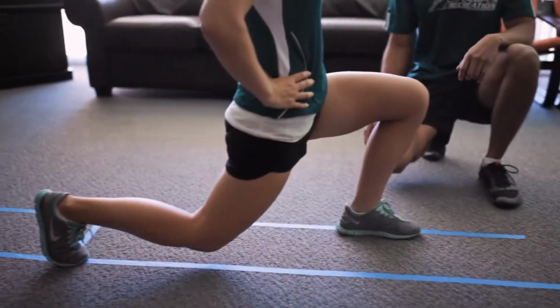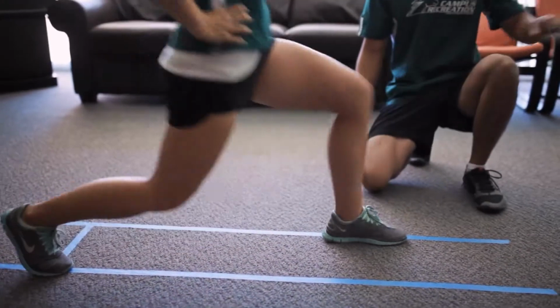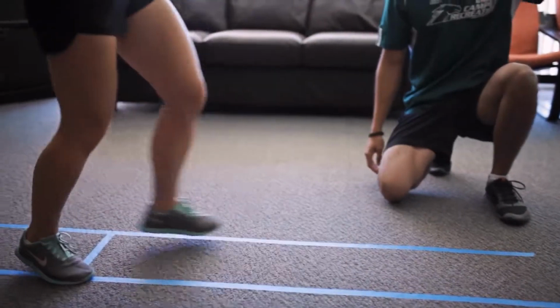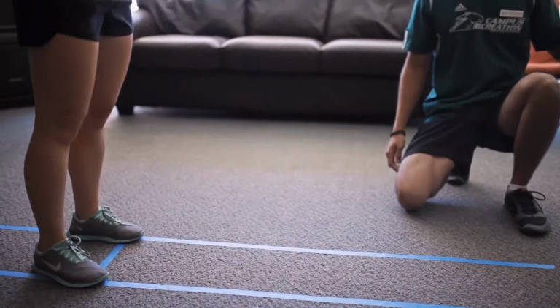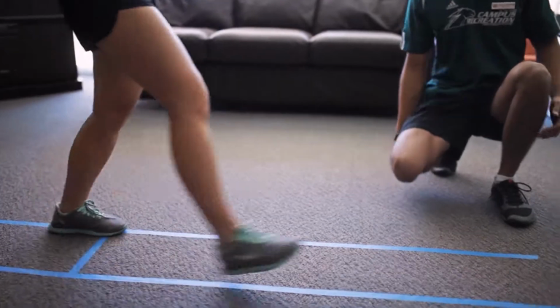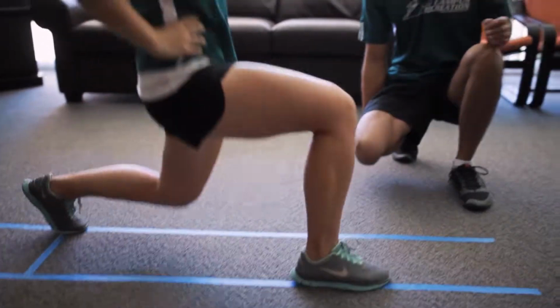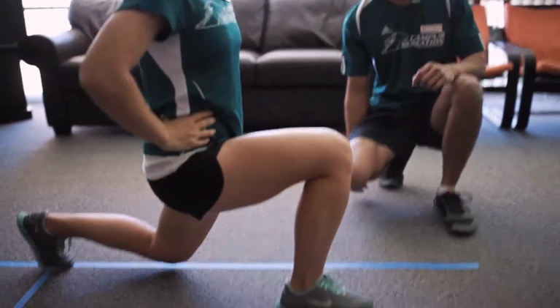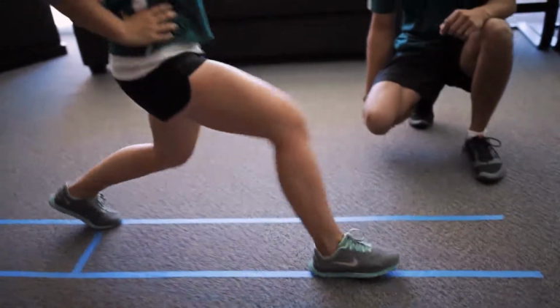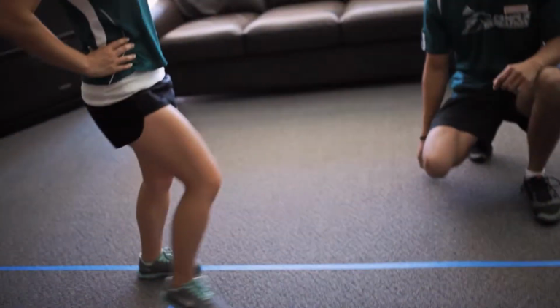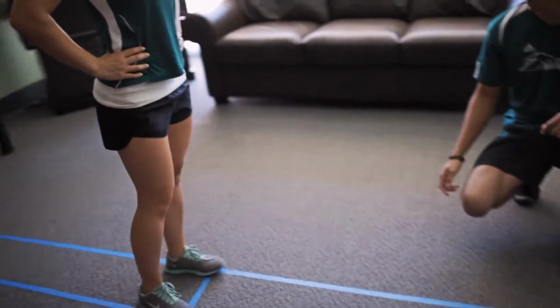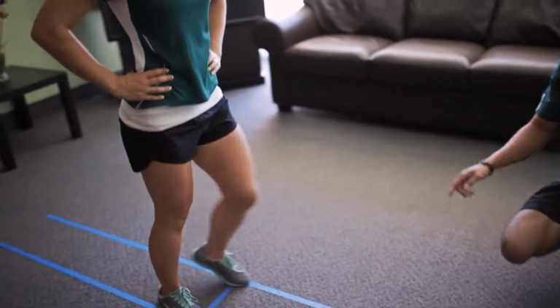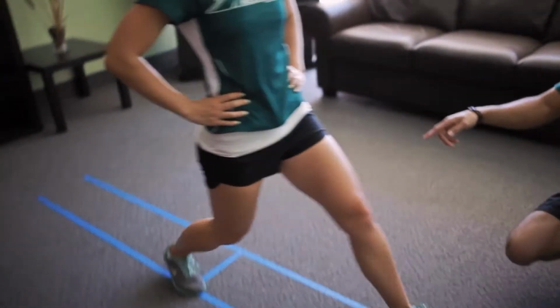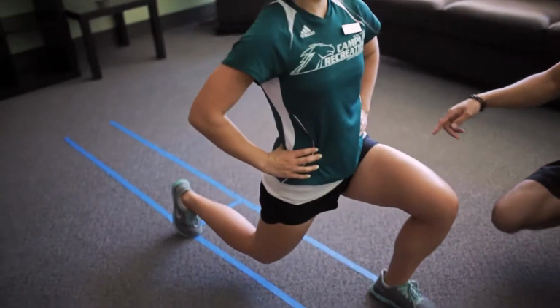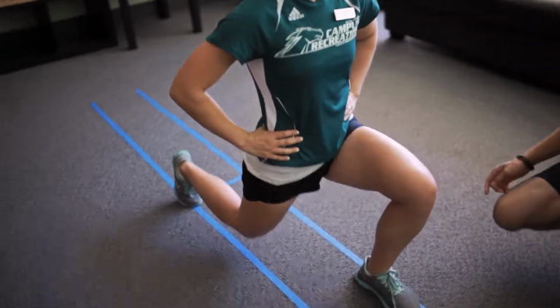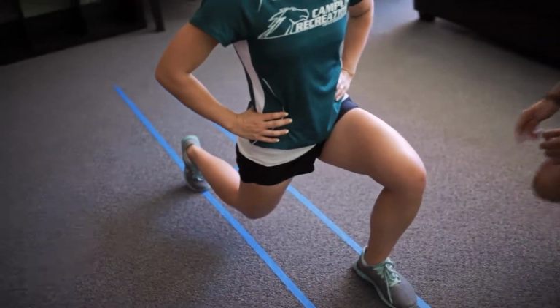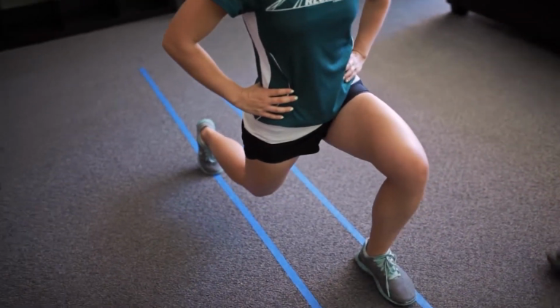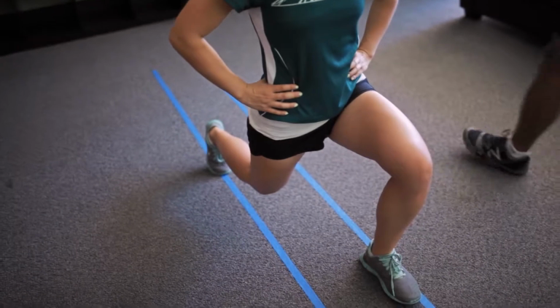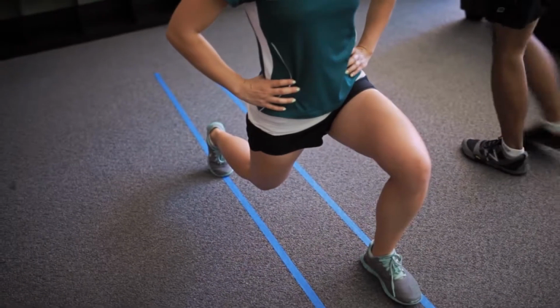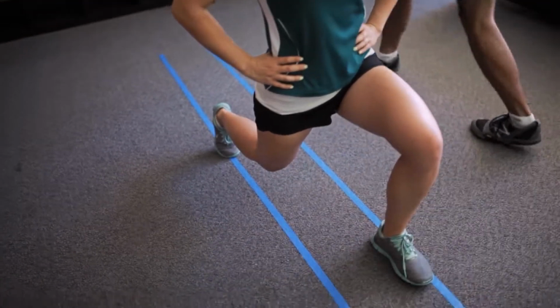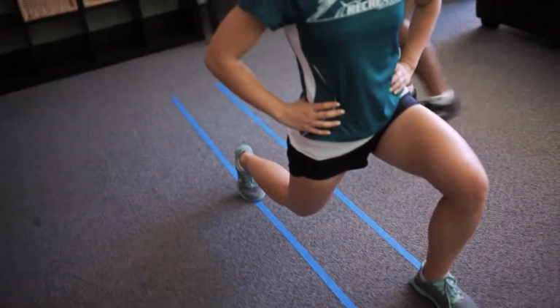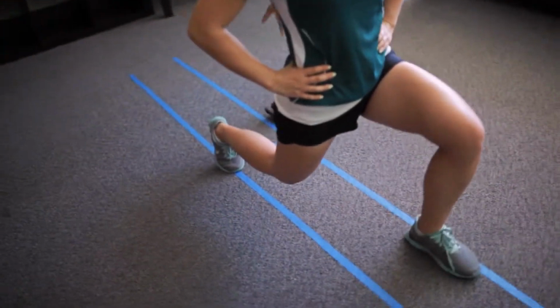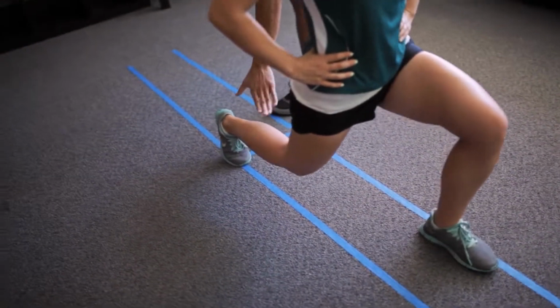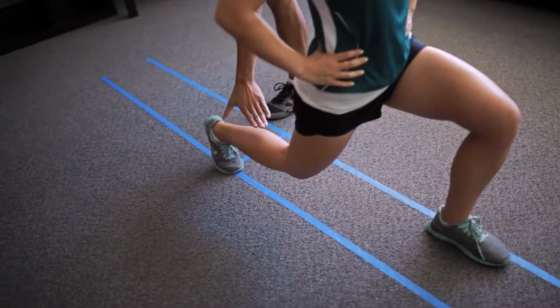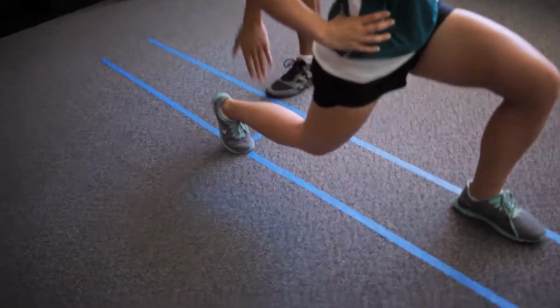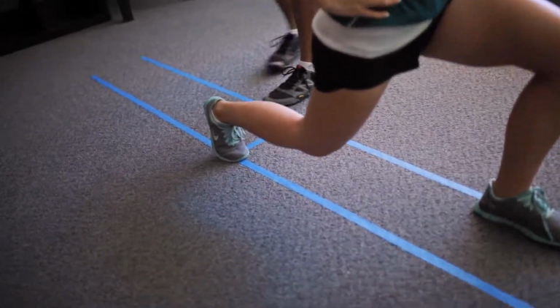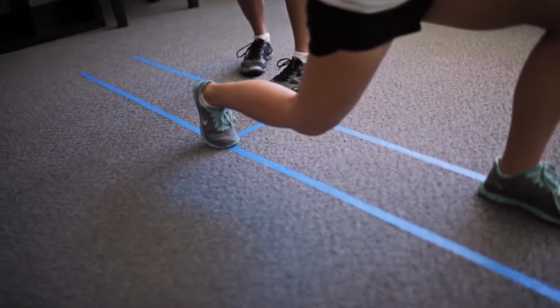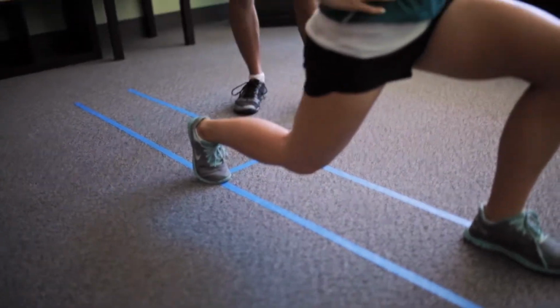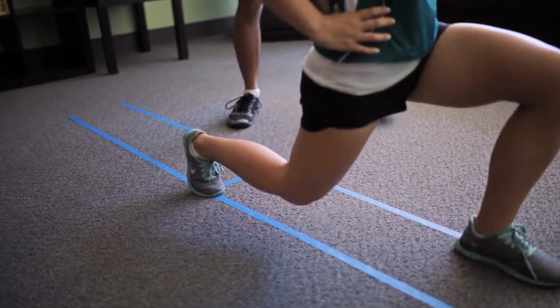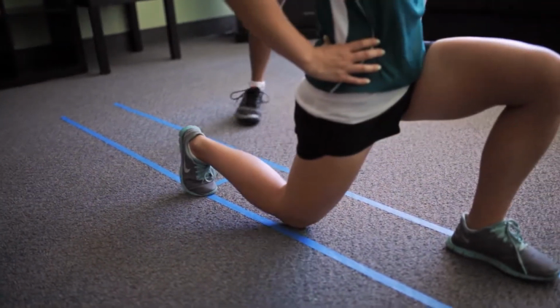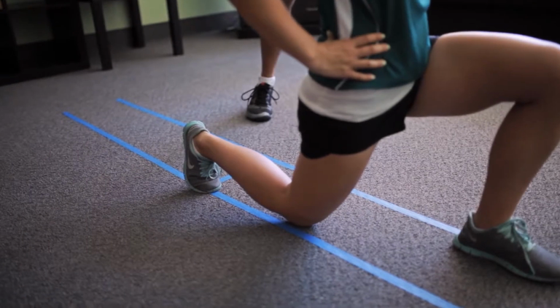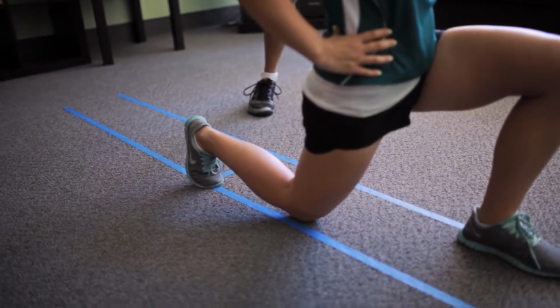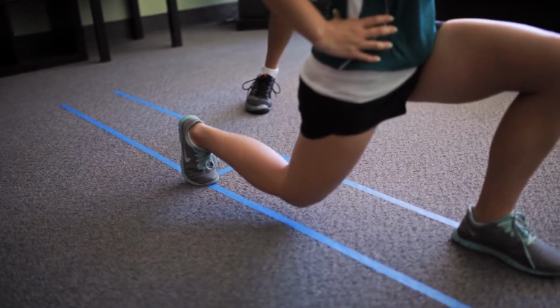You're gazing forward as well. With that back leg, you want to make sure that the shin stays parallel with the floor. You don't want to go any lower because if you go too low, it causes strain on the back knee.